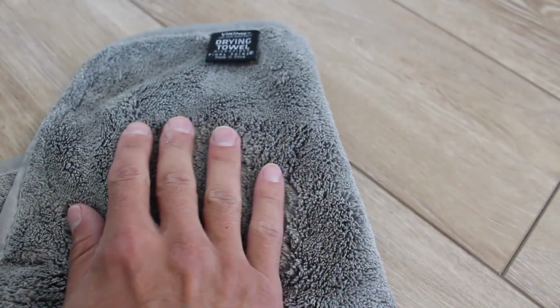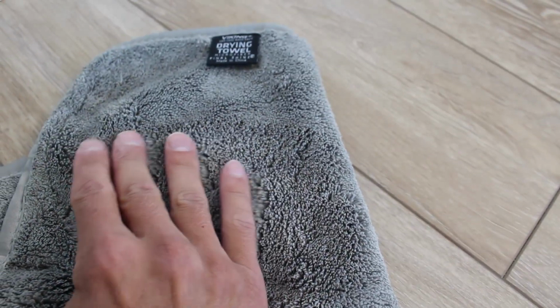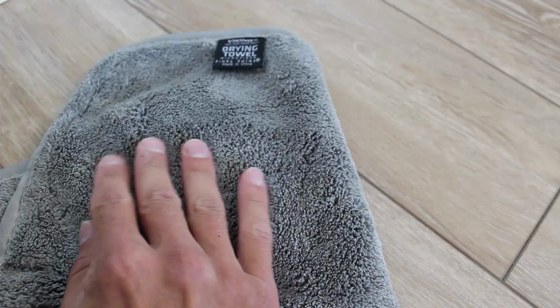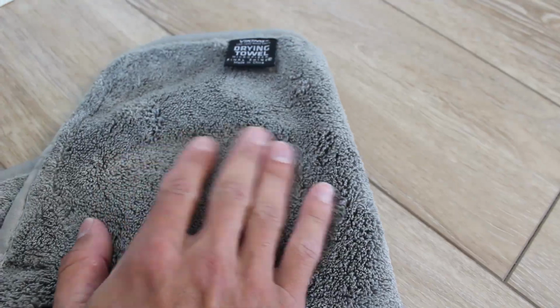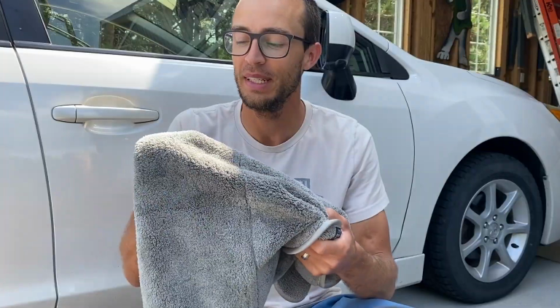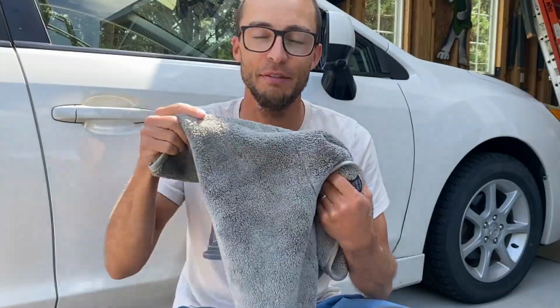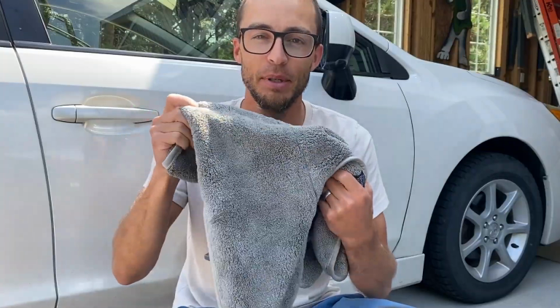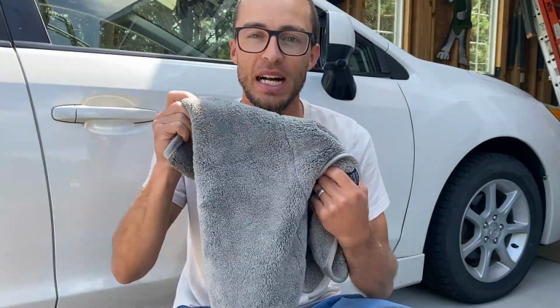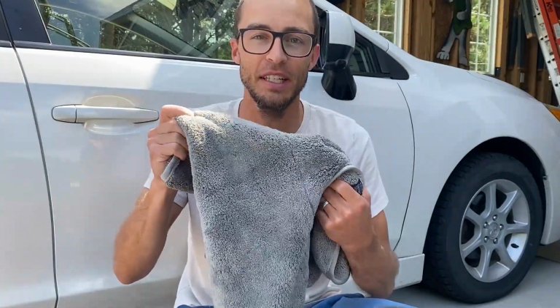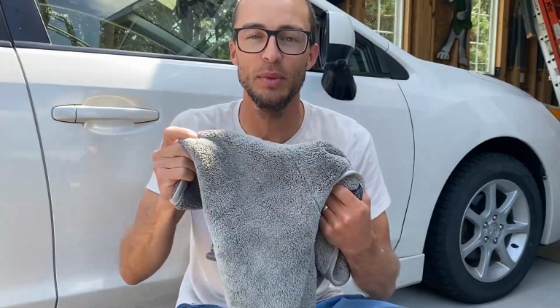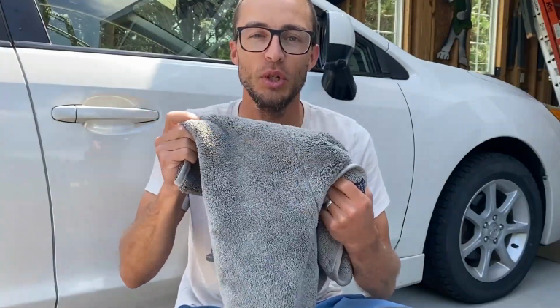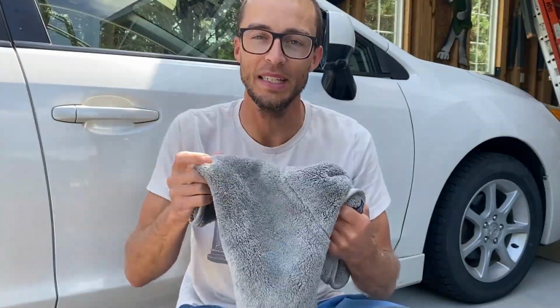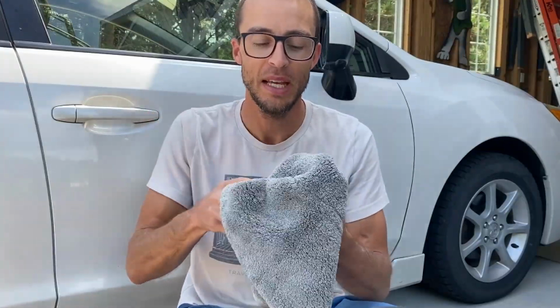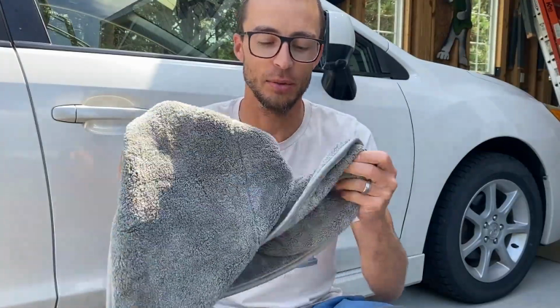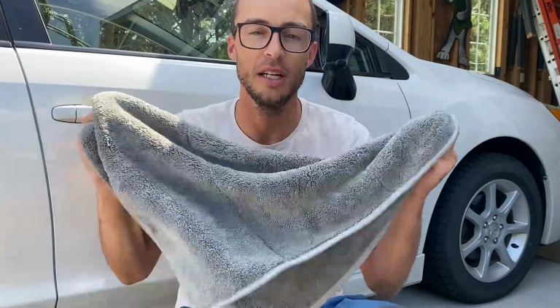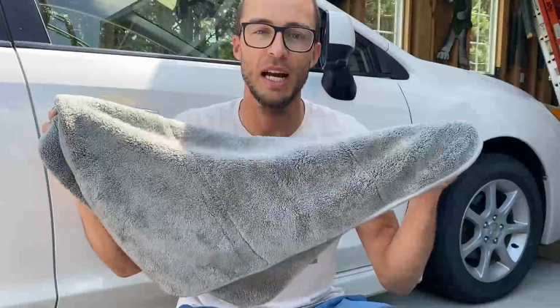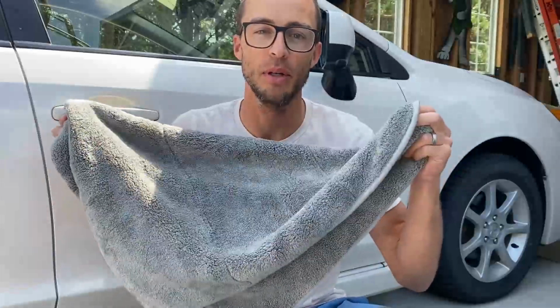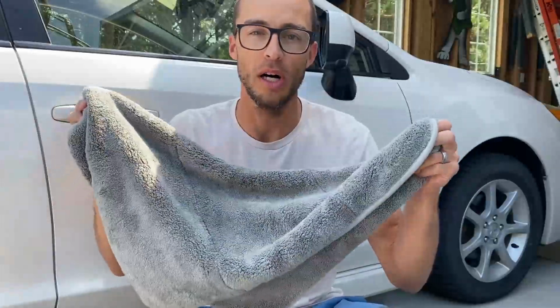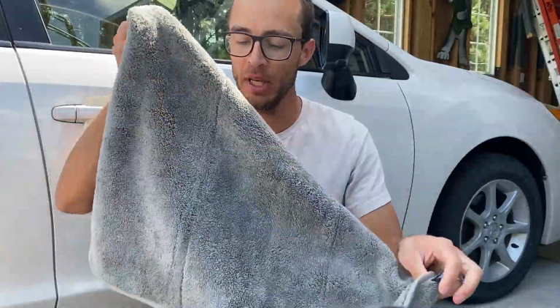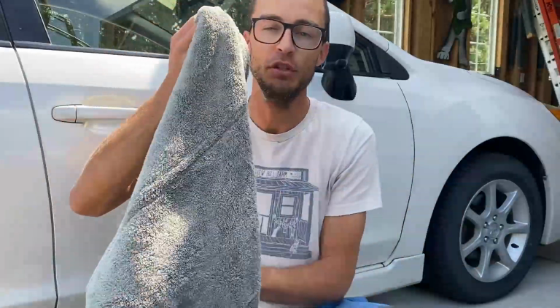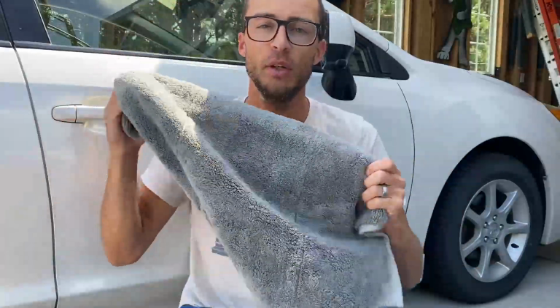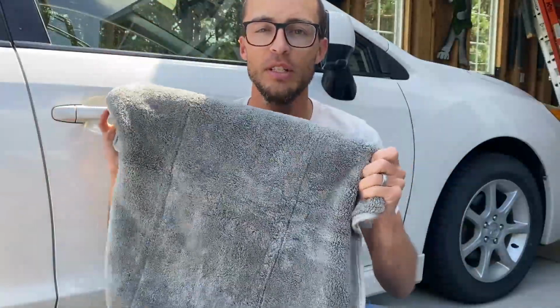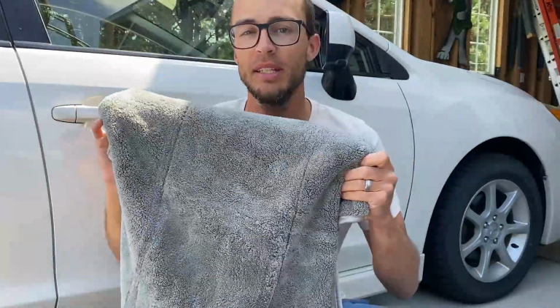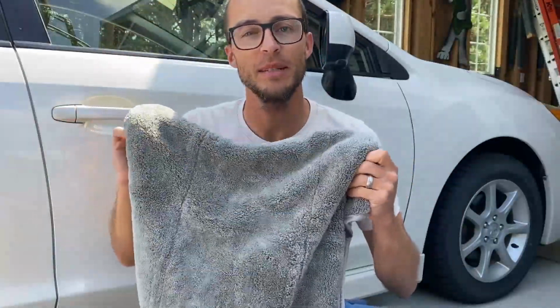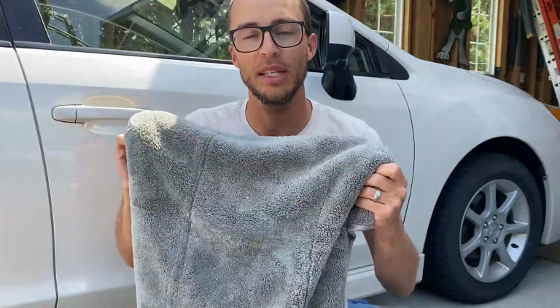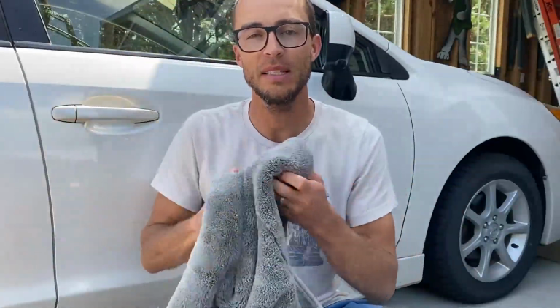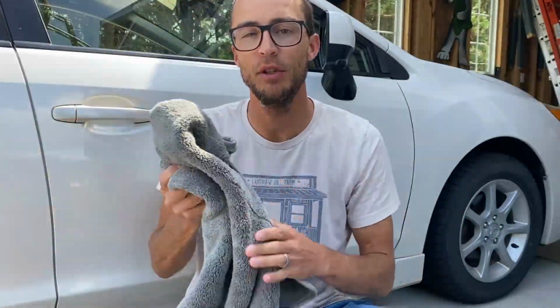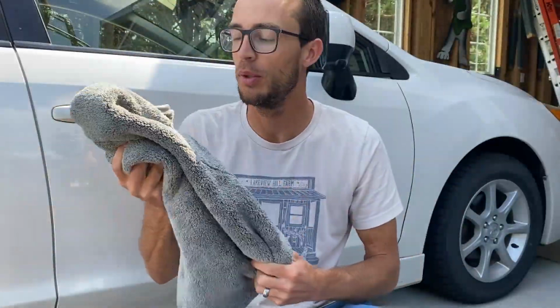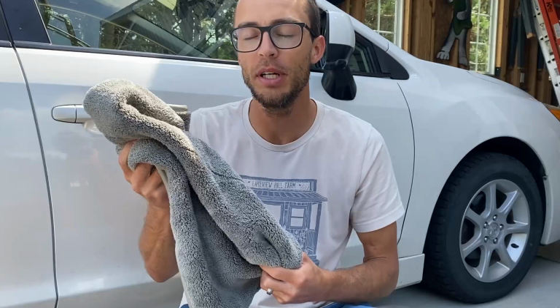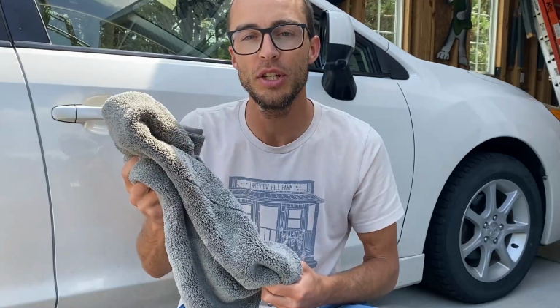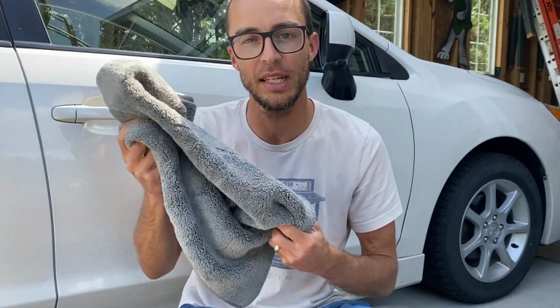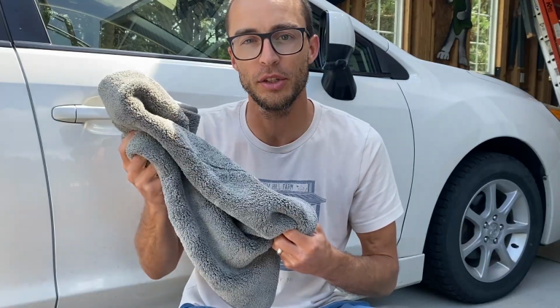This will not leave streaks and will not leave fibers on the vehicle, which is what you want, and it does a really awesome job absorbing water. If you have any questions, ask them below in the comments, and if you're looking to purchase it, check out the link in the description.